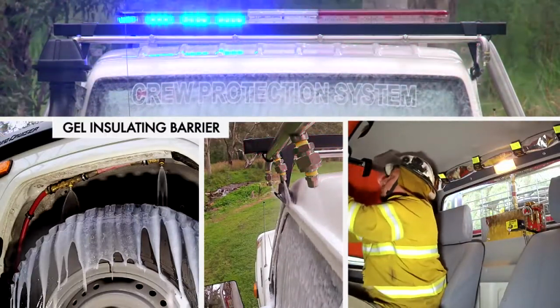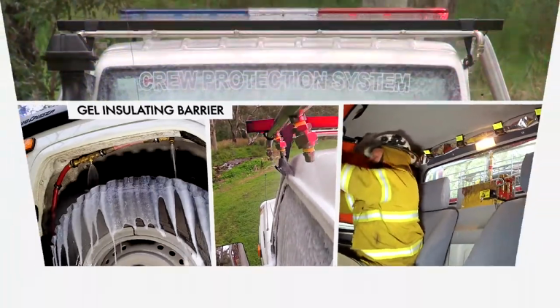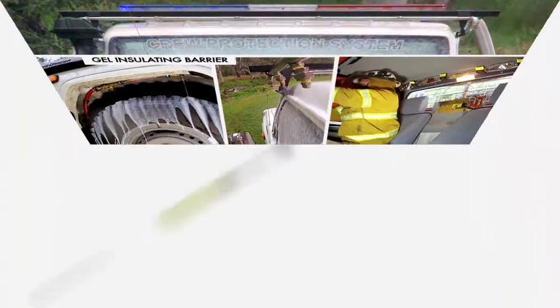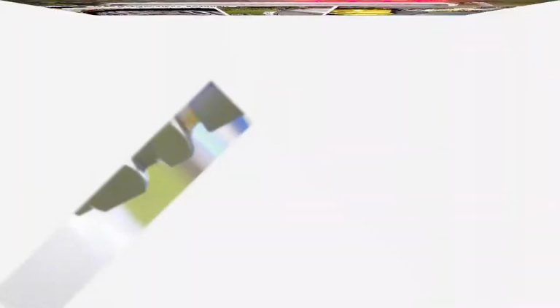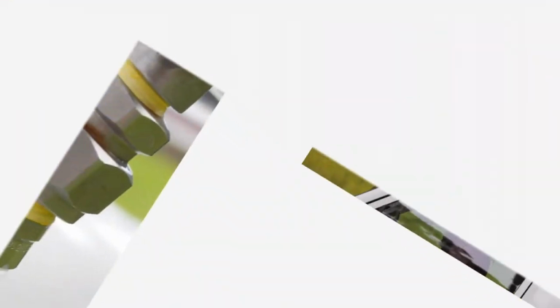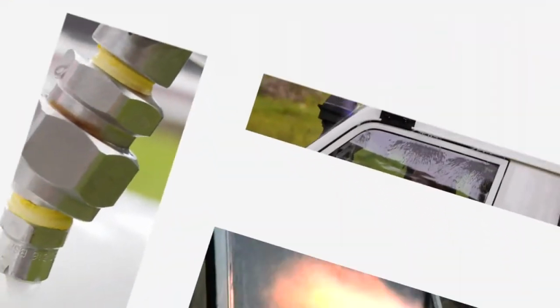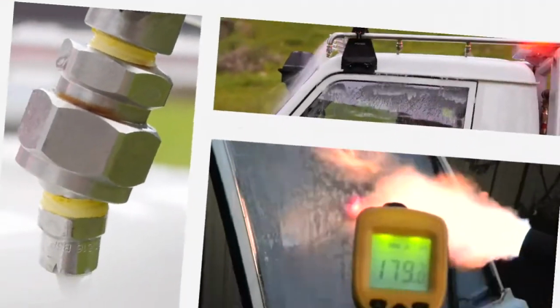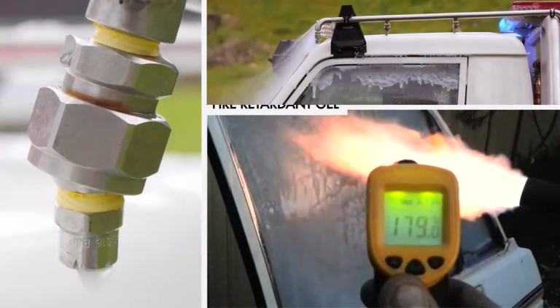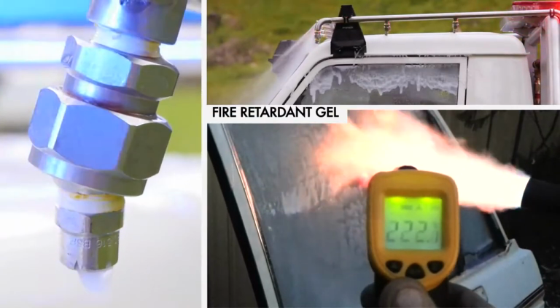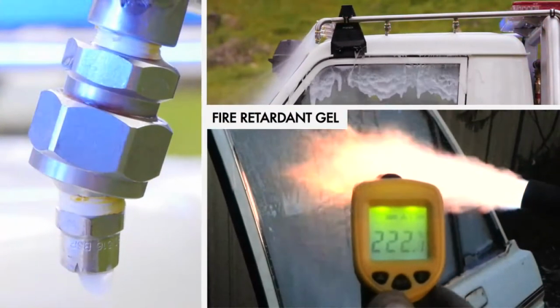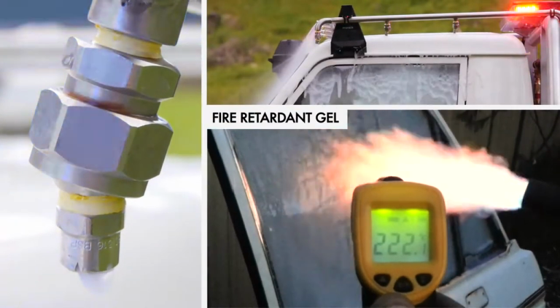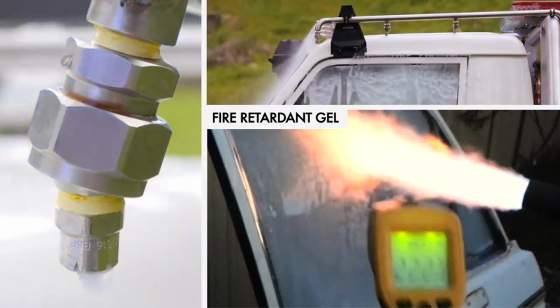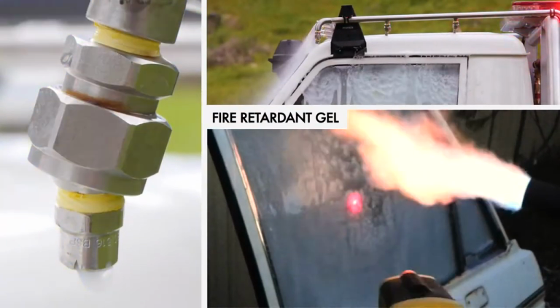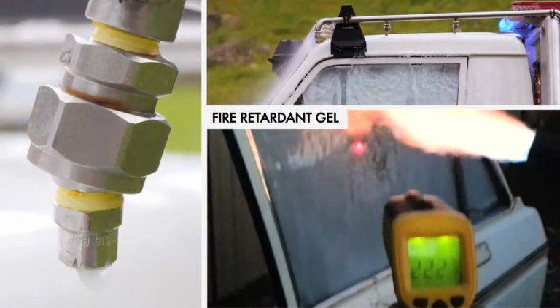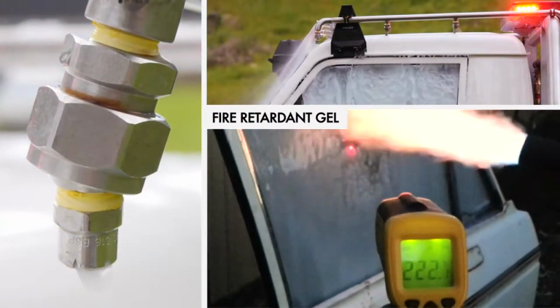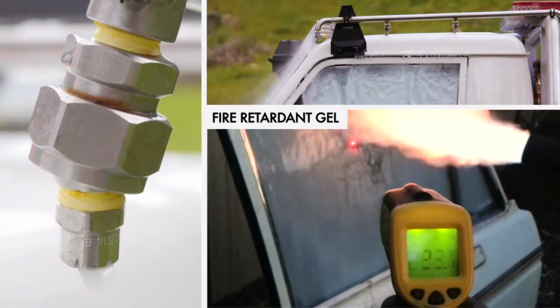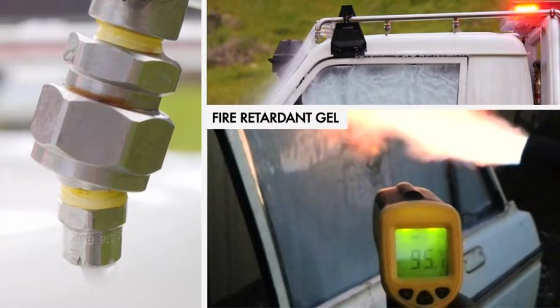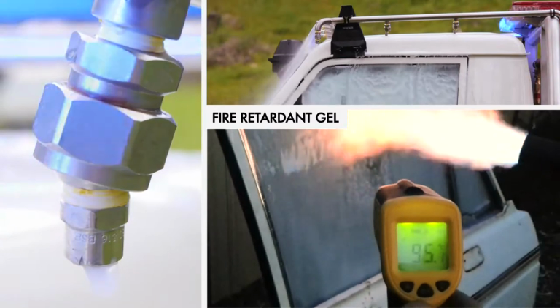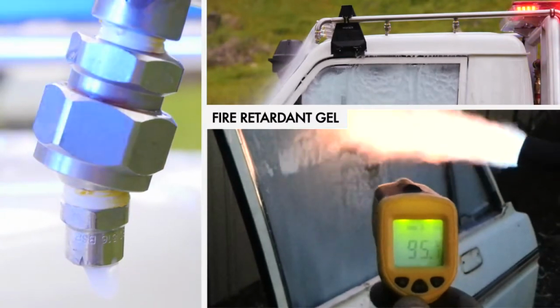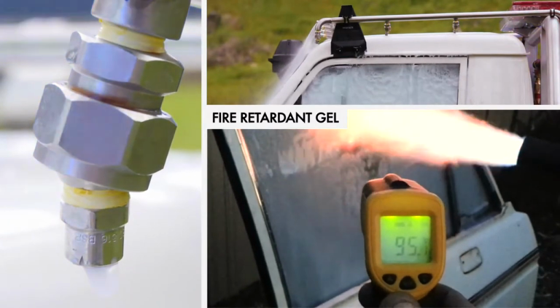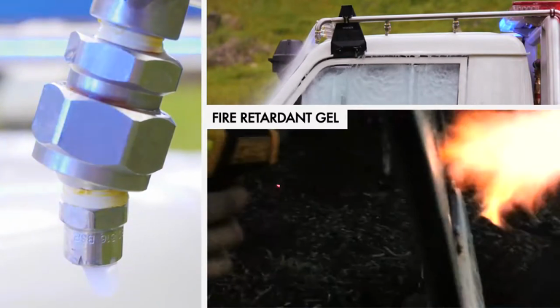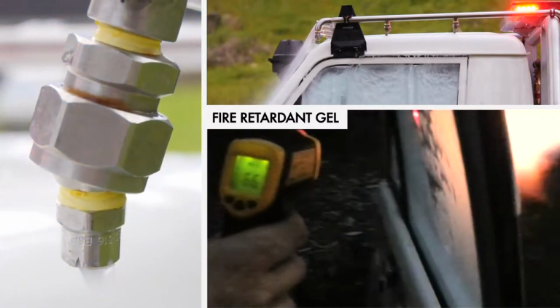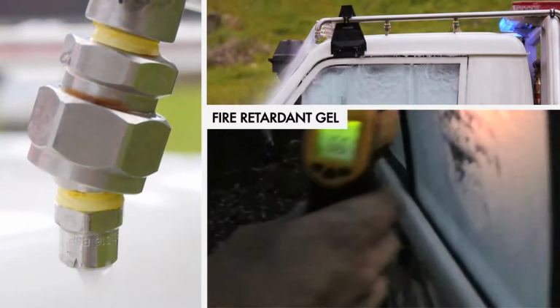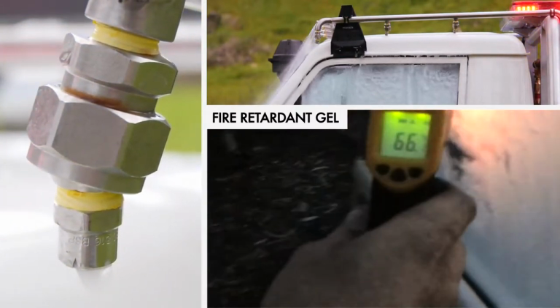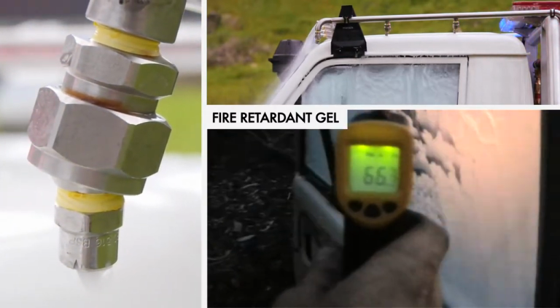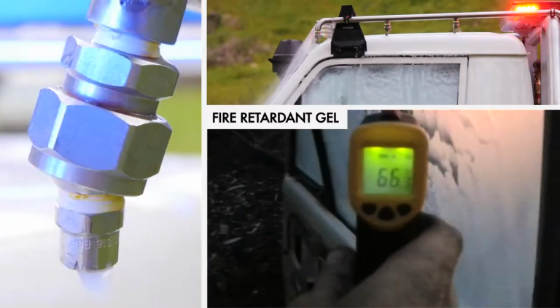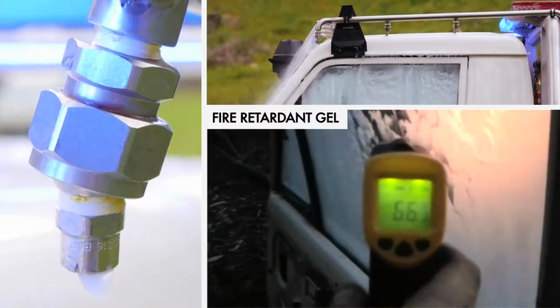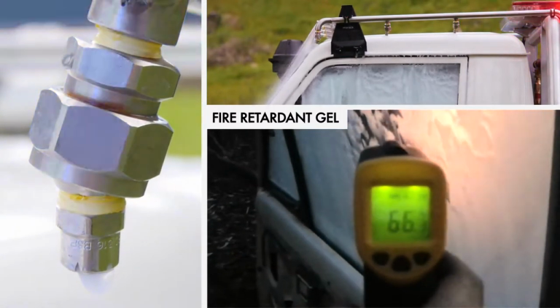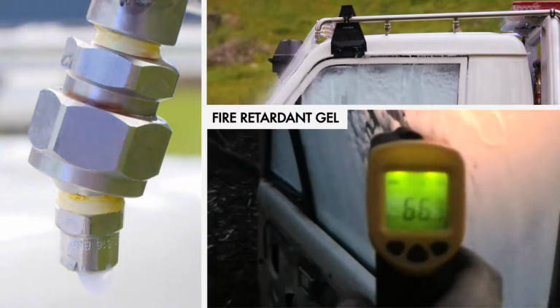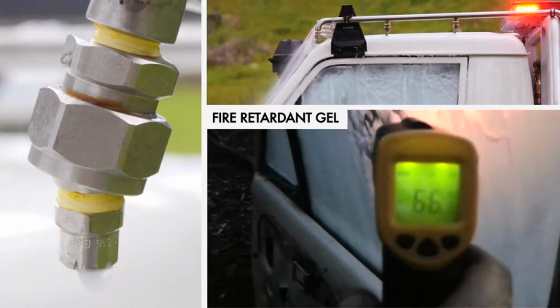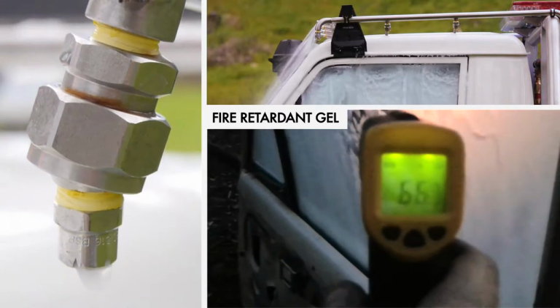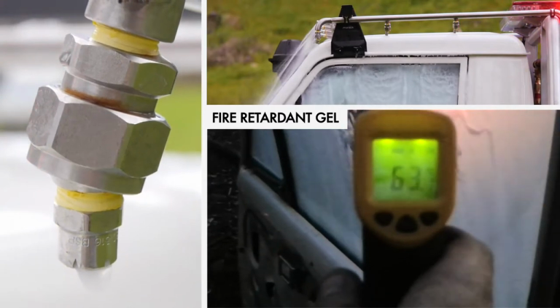The crew protection system uses a Class A fire retardant gel. The gel is fire preventing, heat absorbing, and non-corrosive. Approved by the United States Forest Service.